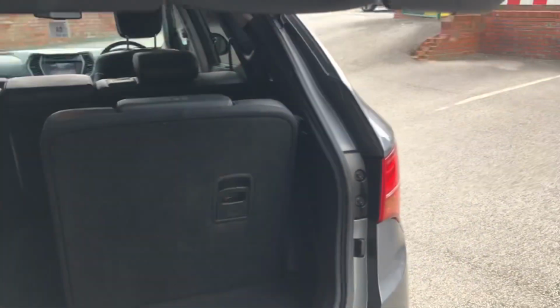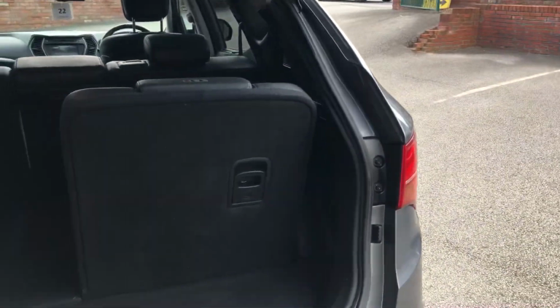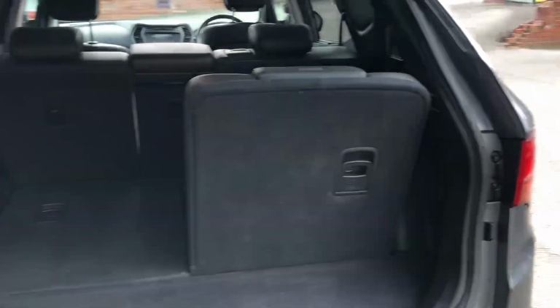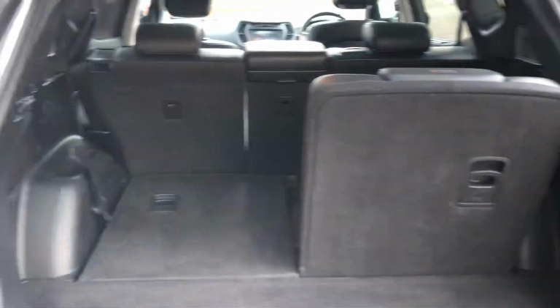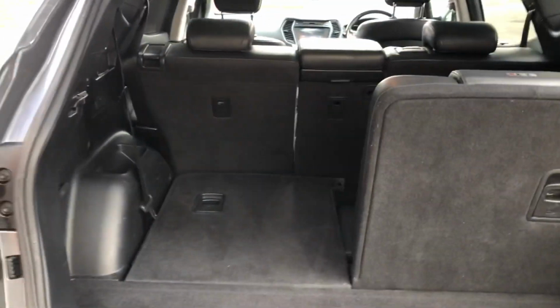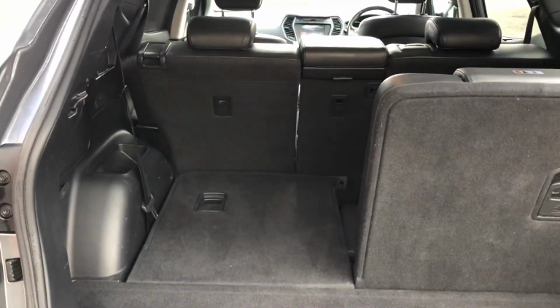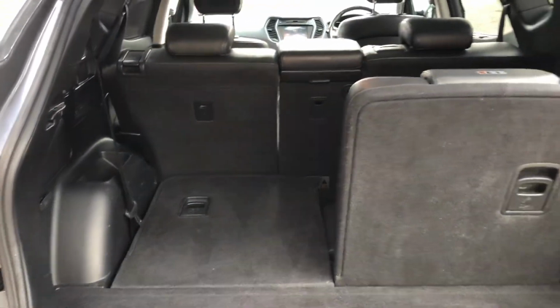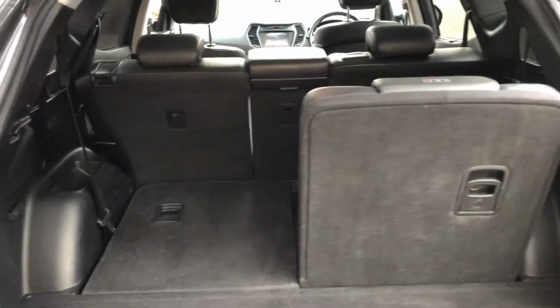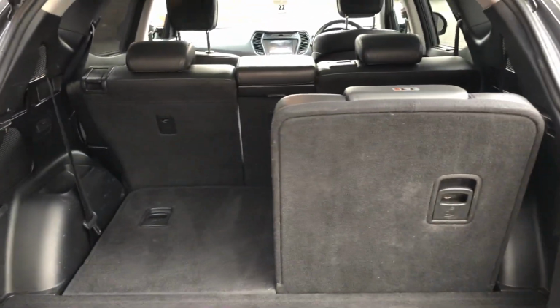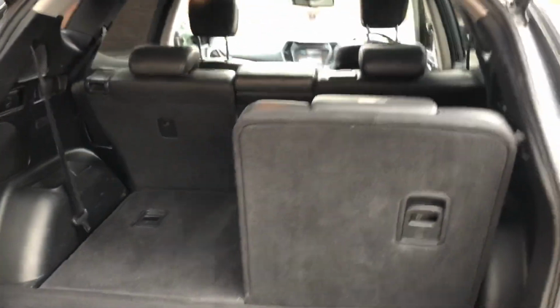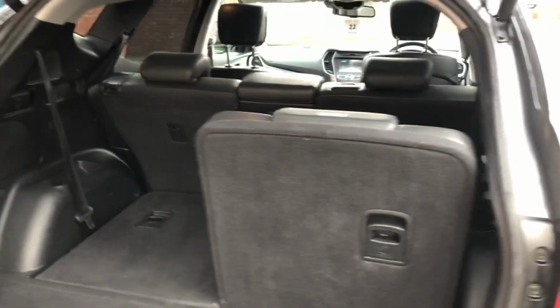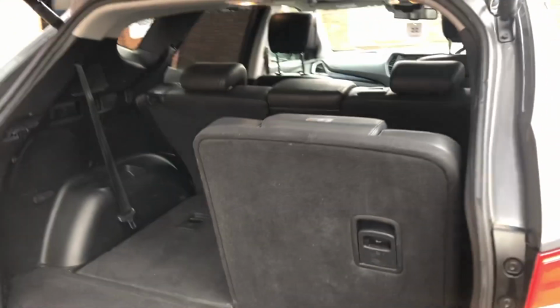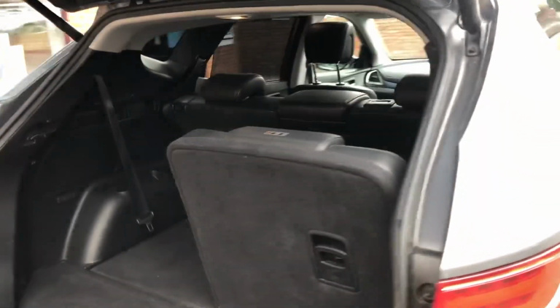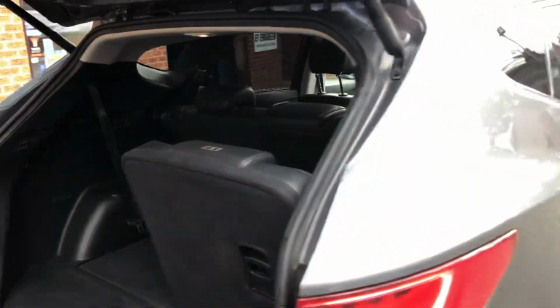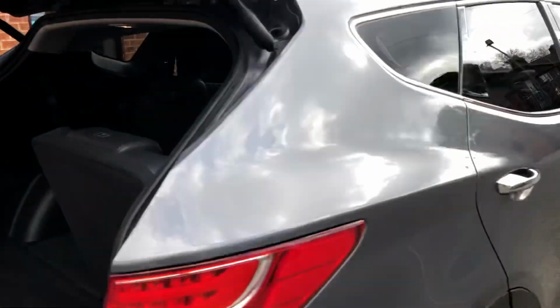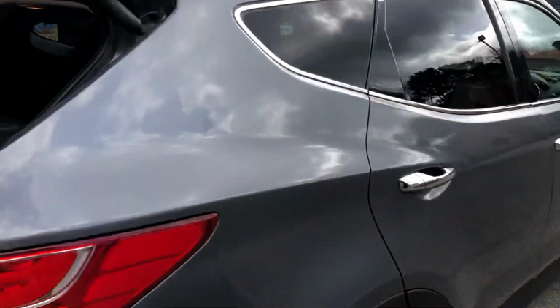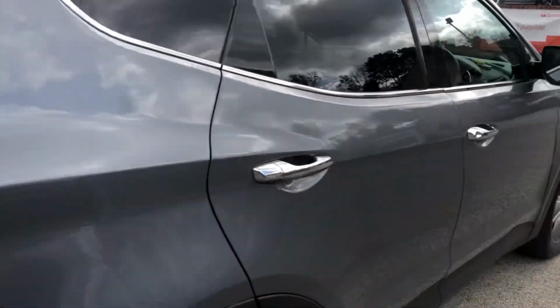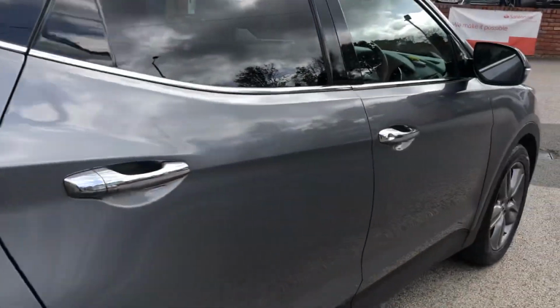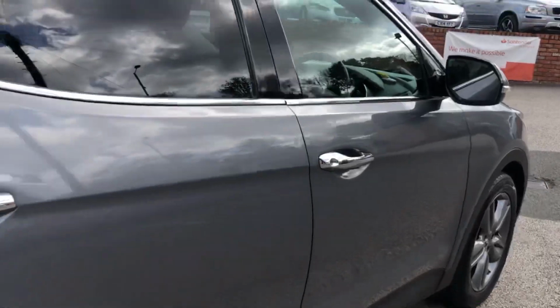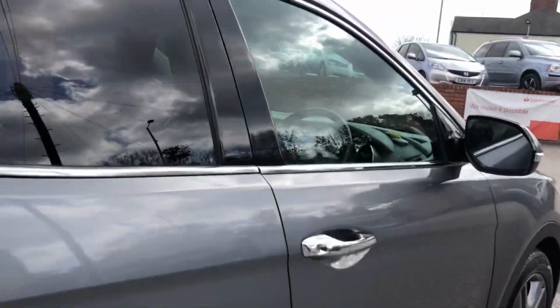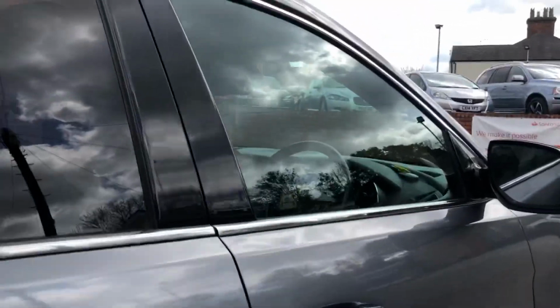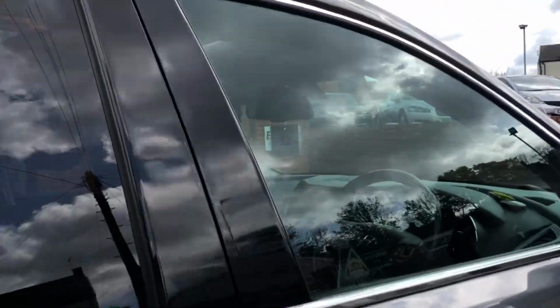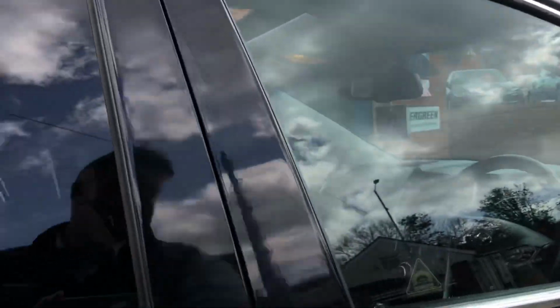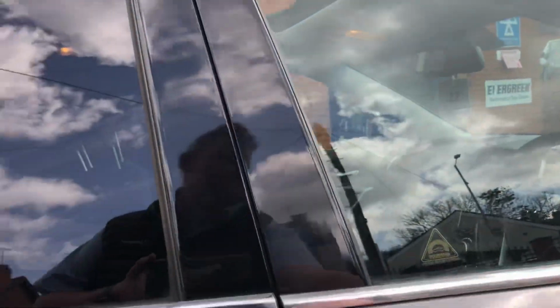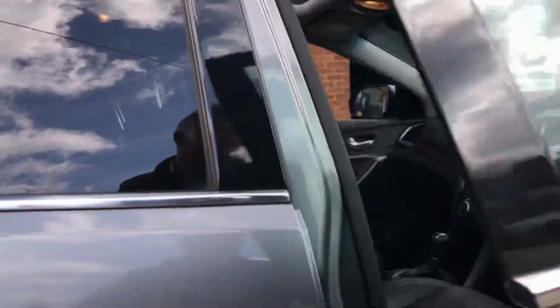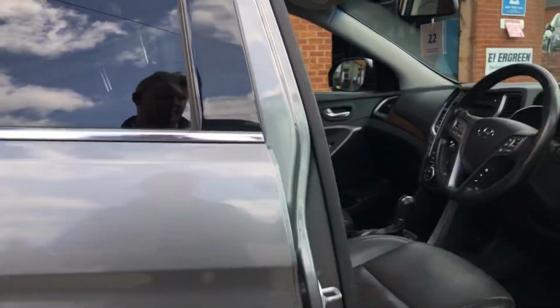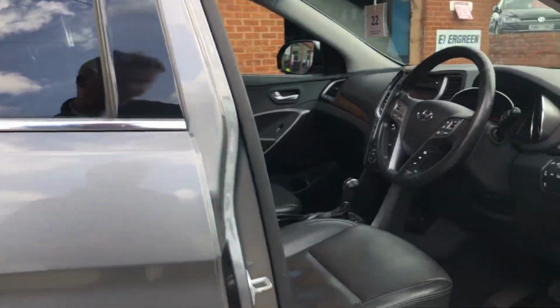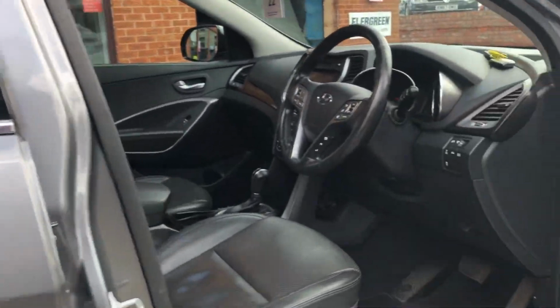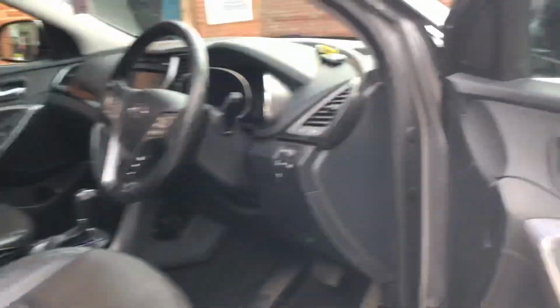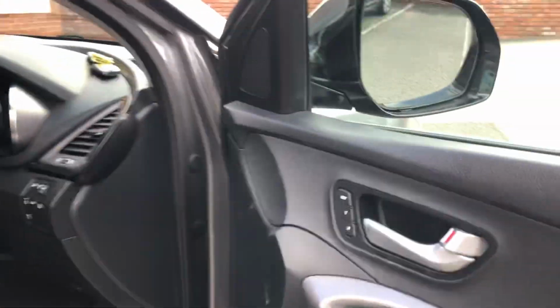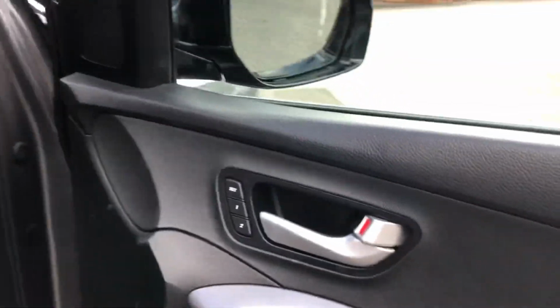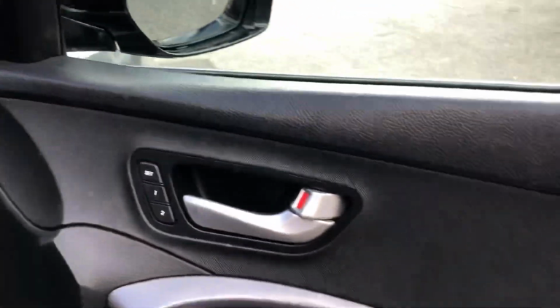7-seat configuration, huge boot area, remote tailgate. All right Tony, would you like to see it?